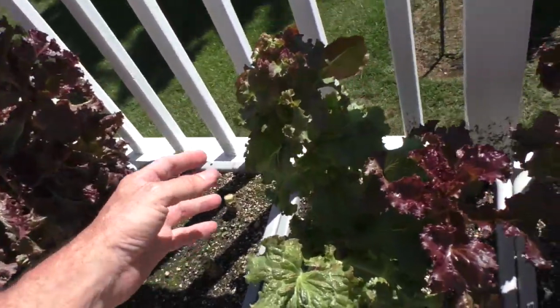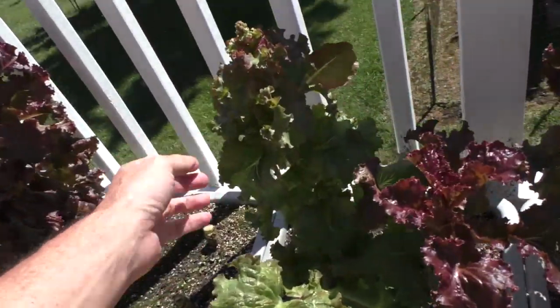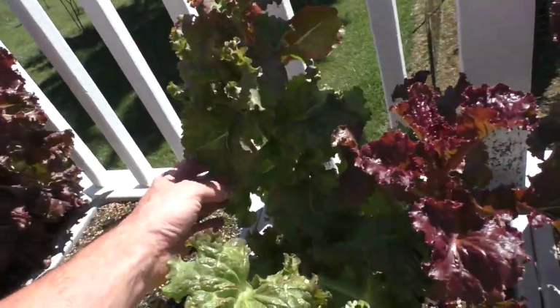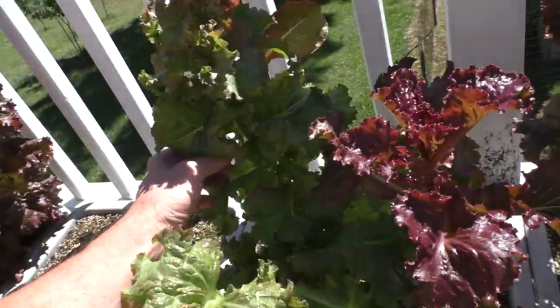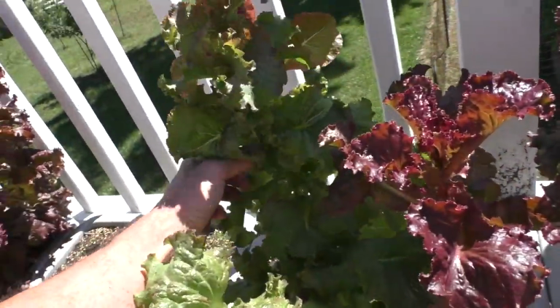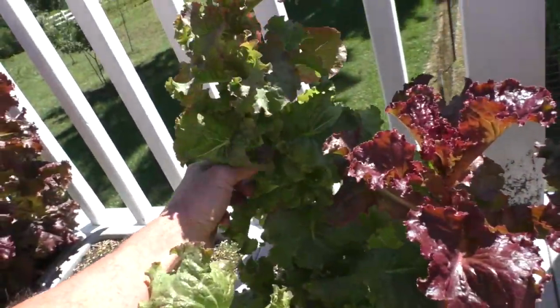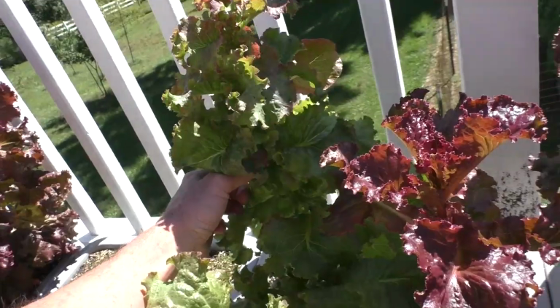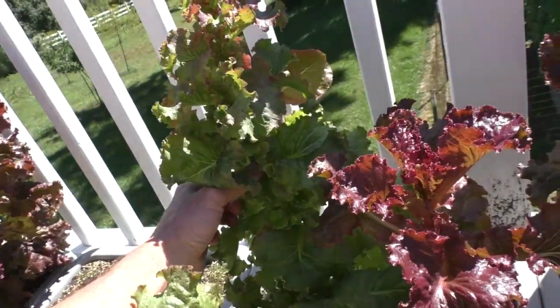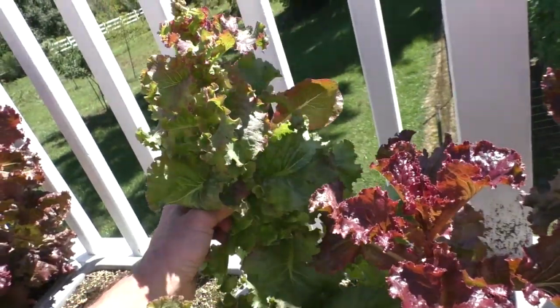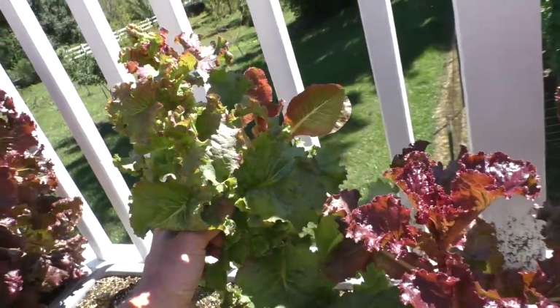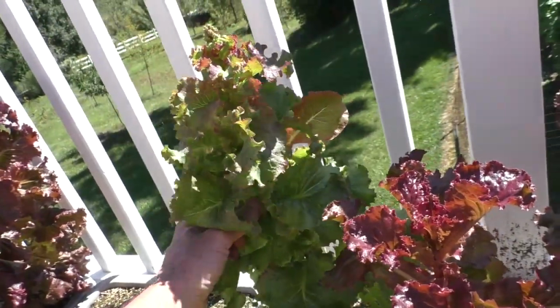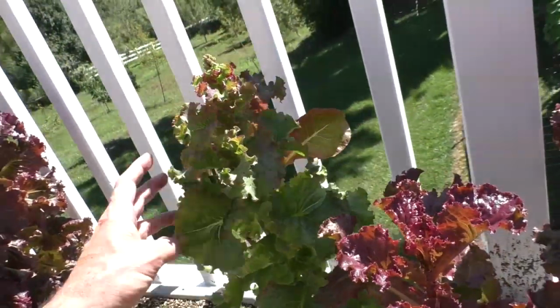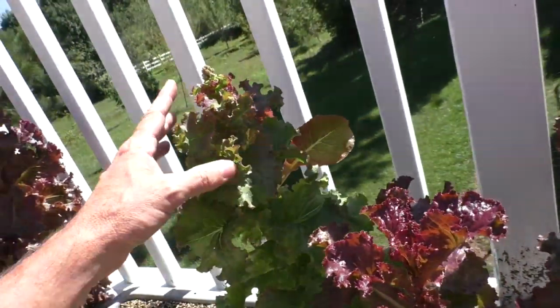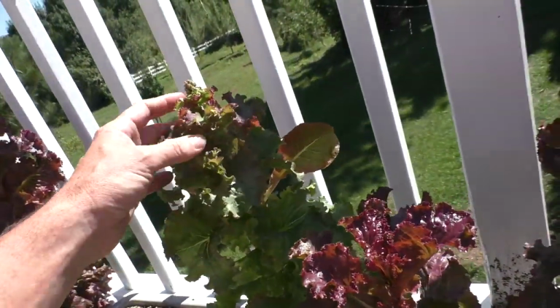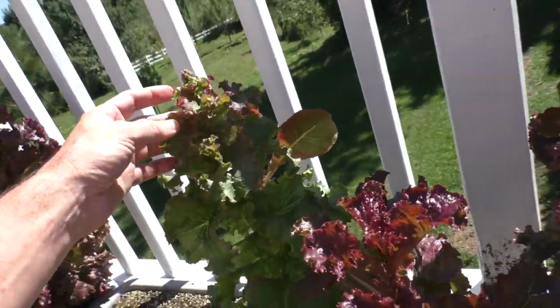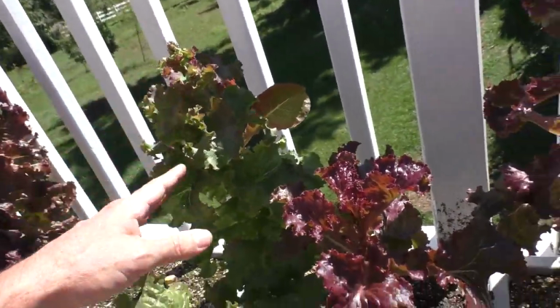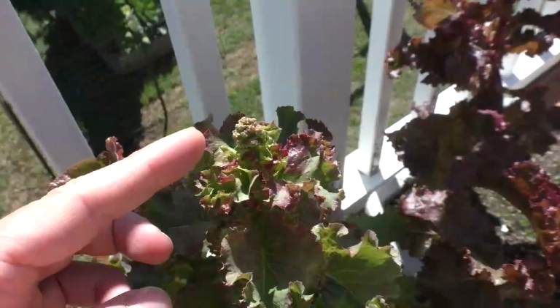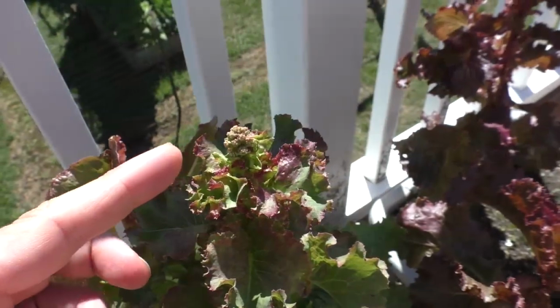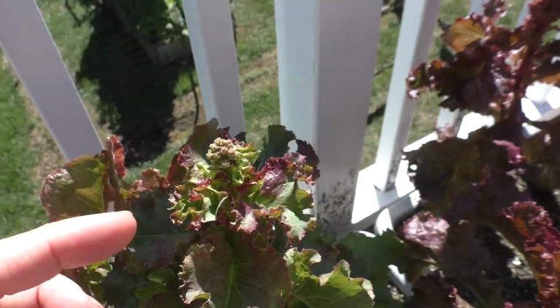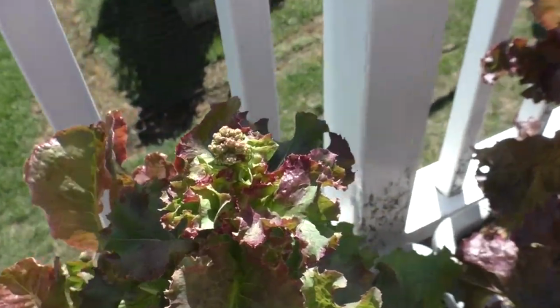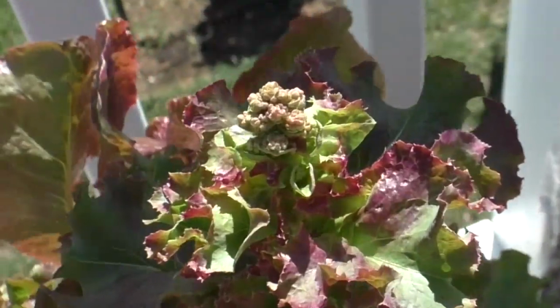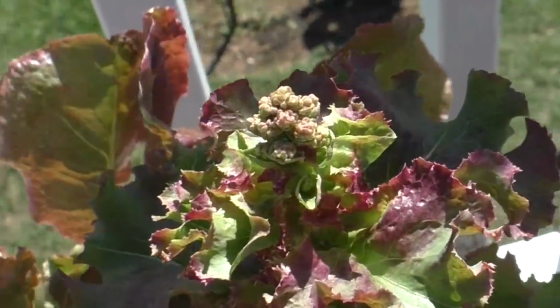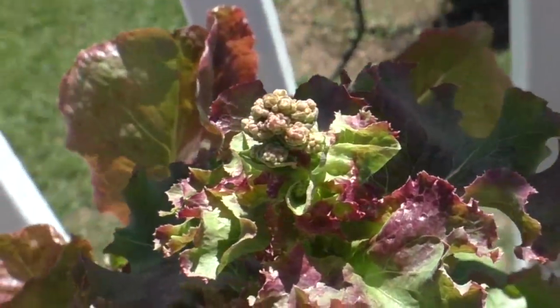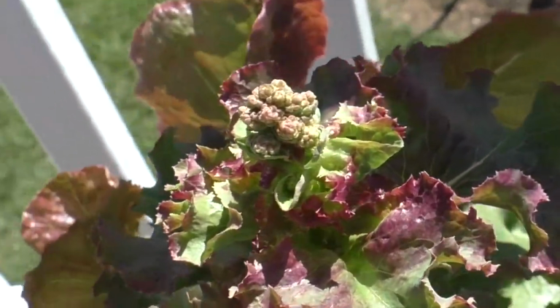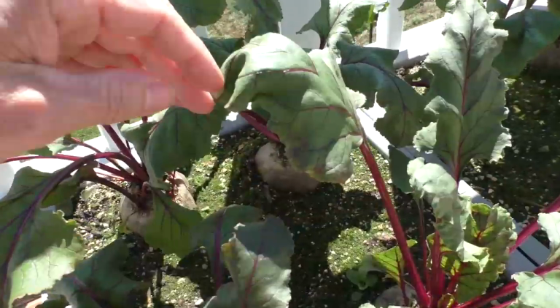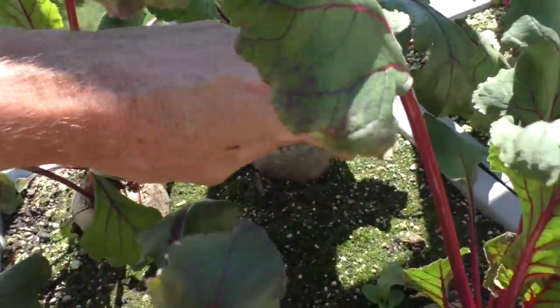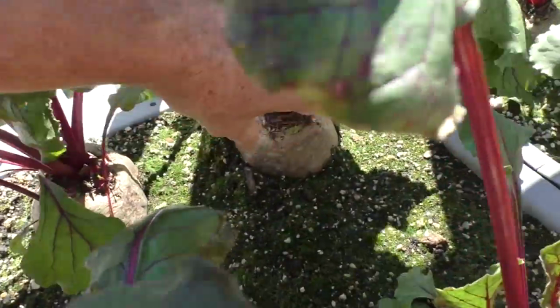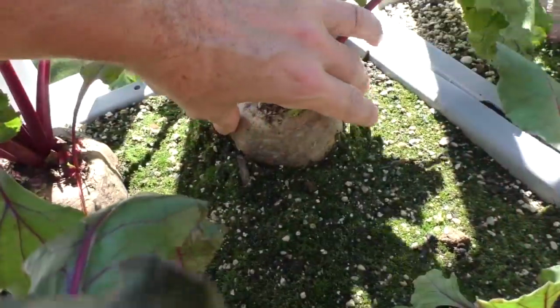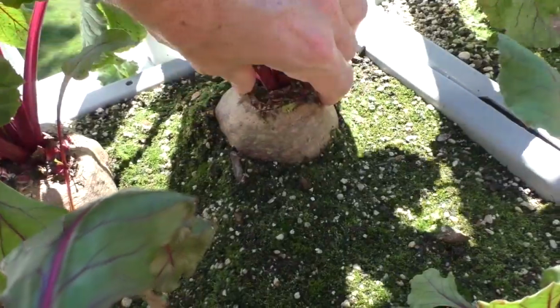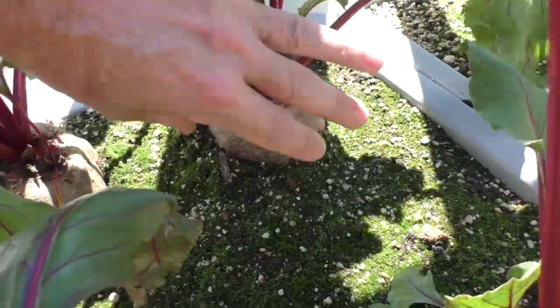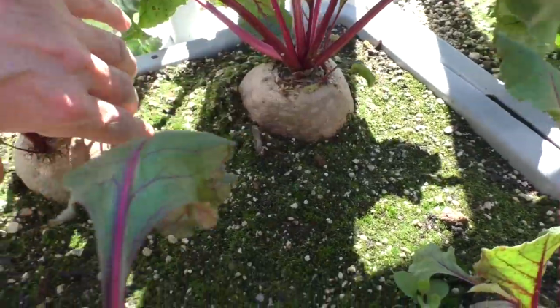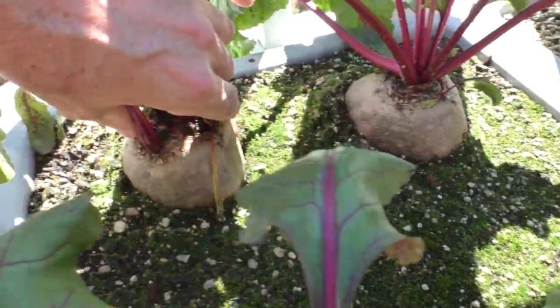My little Sunny Simpson plant — I'm gonna let it flower and try to save seeds from this one lettuce plant. You can see the little flower buds starting. Check out the massive beet roots.